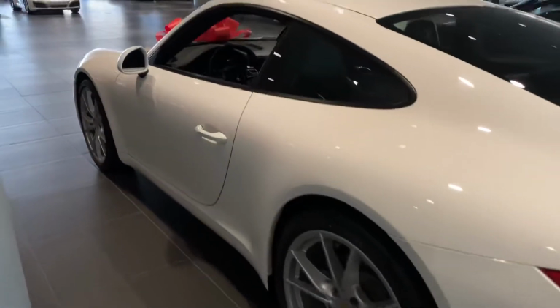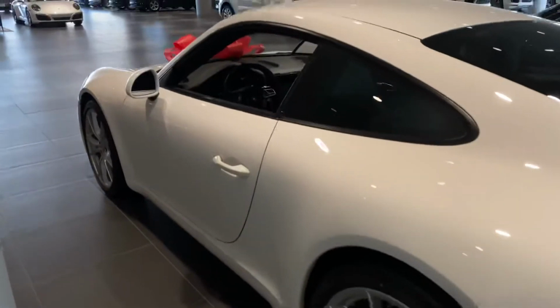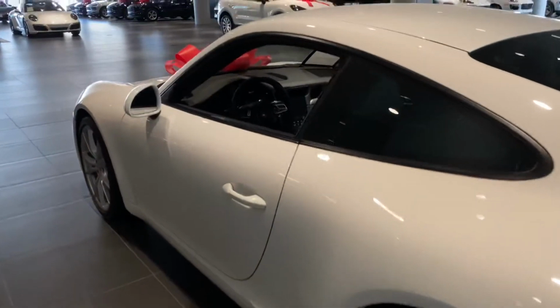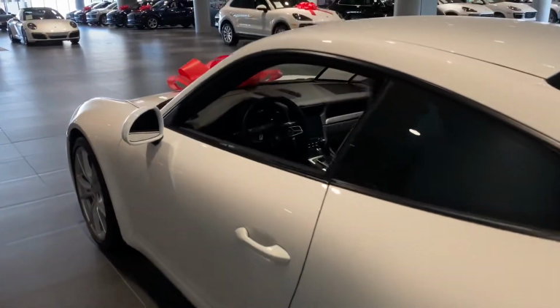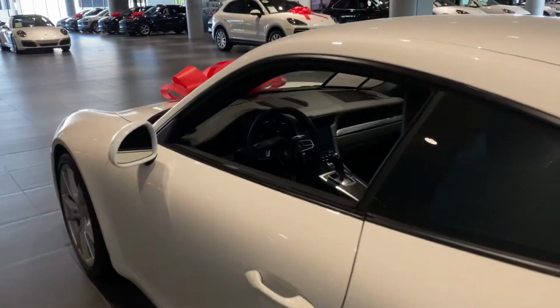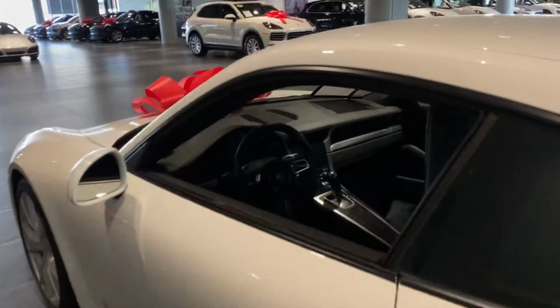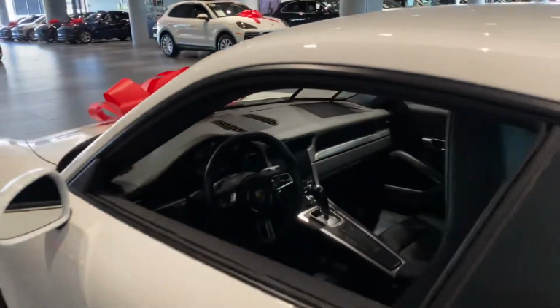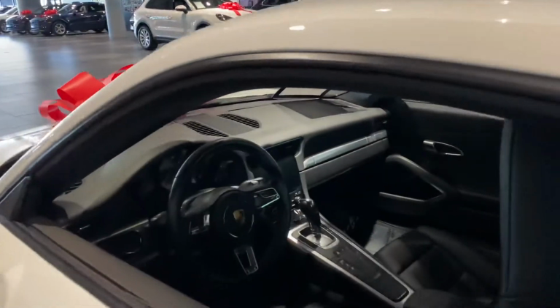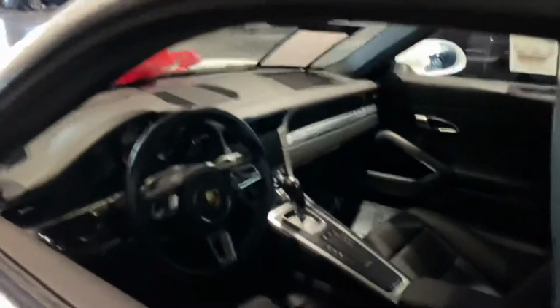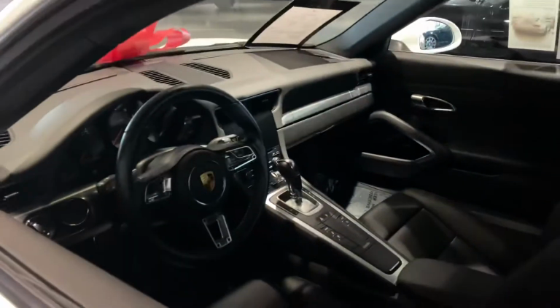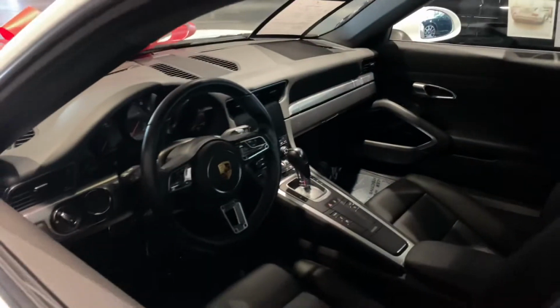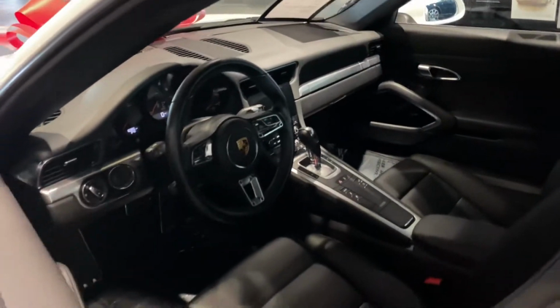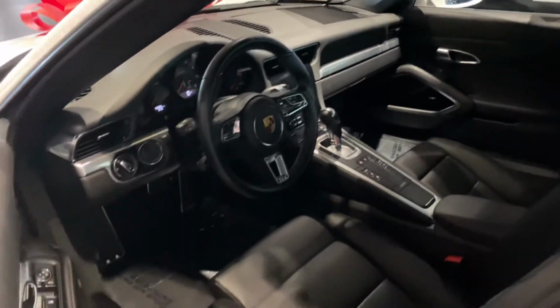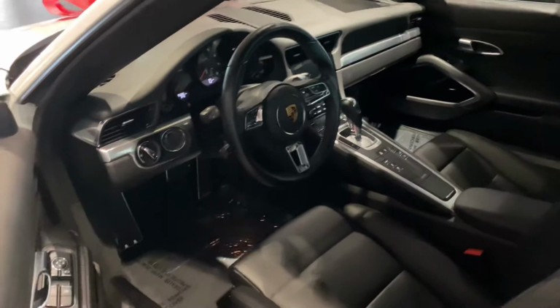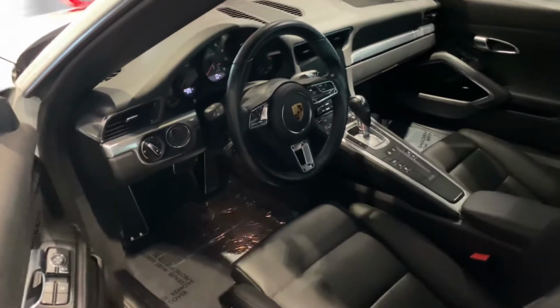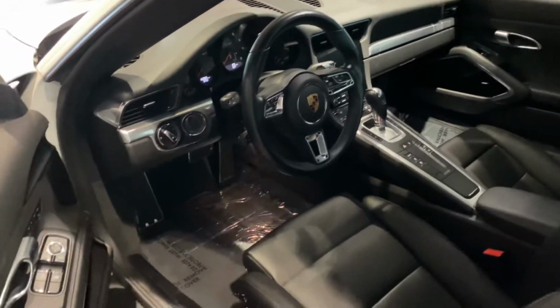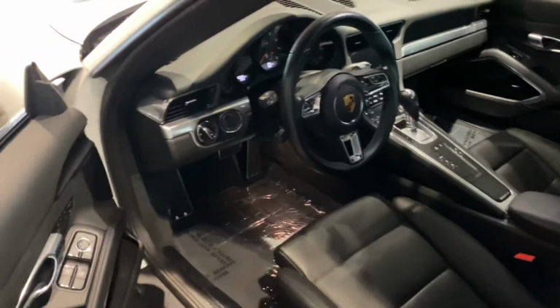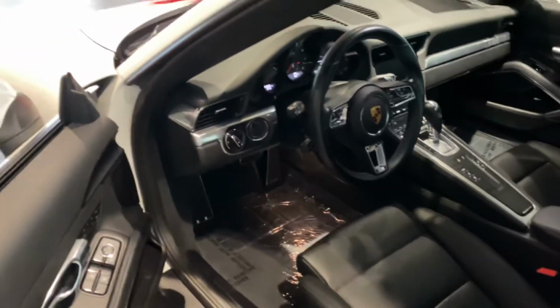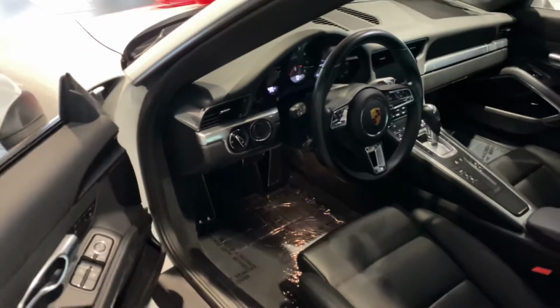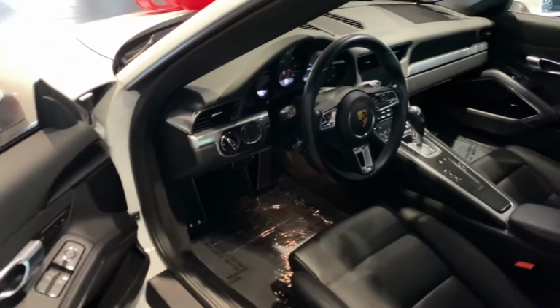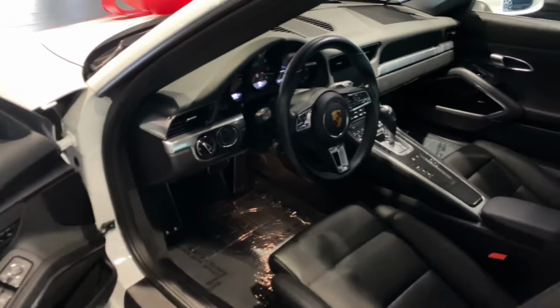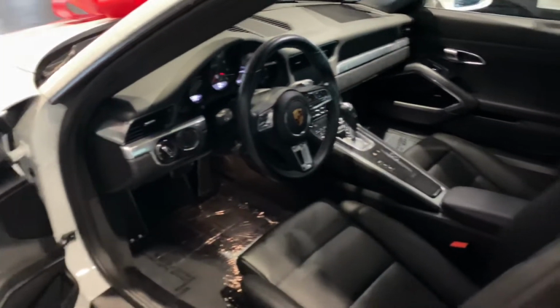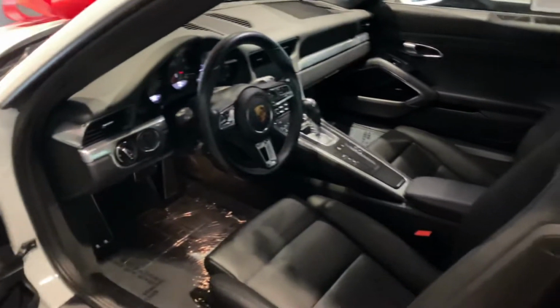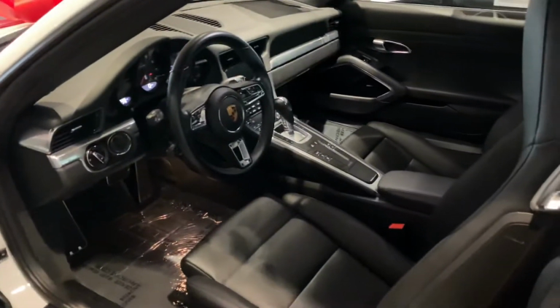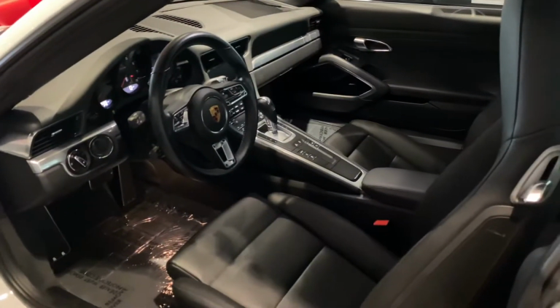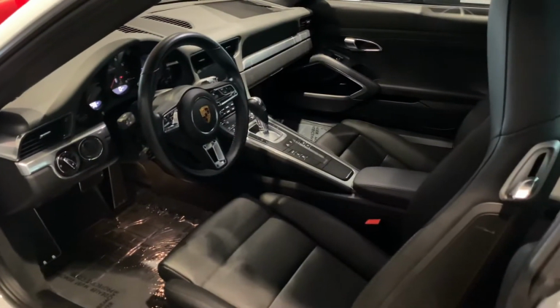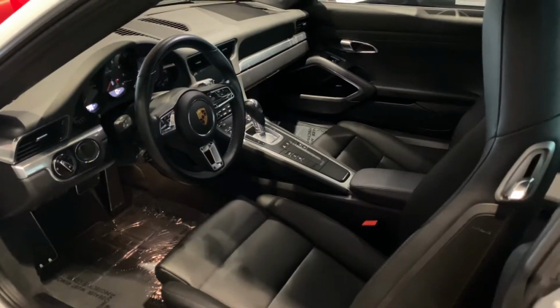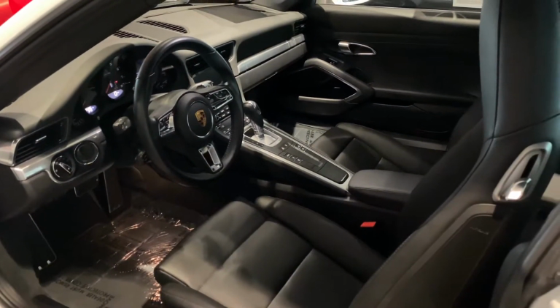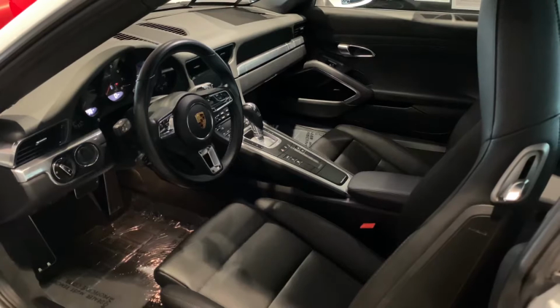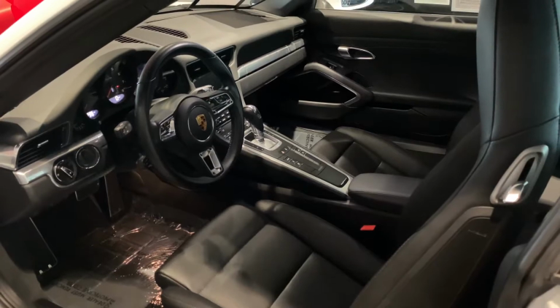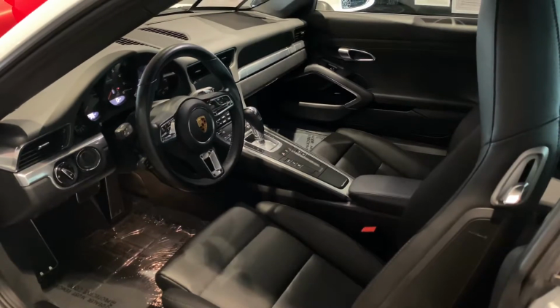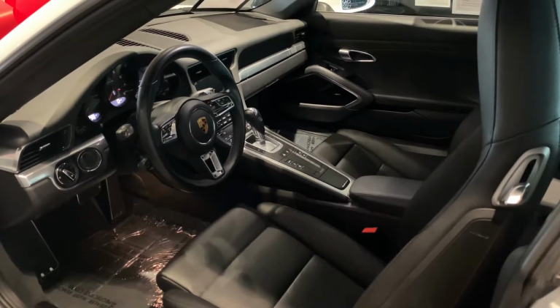Taking a brief look at the interior — heavily optioned vehicle. Going to have the 14-way memory seating and Bose surround sound throughout.